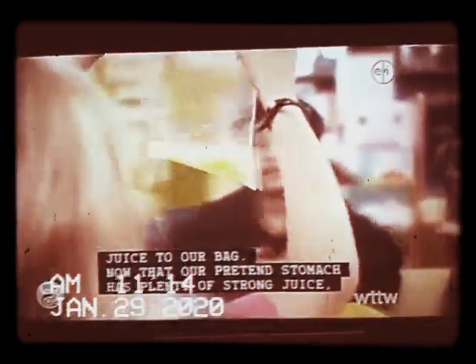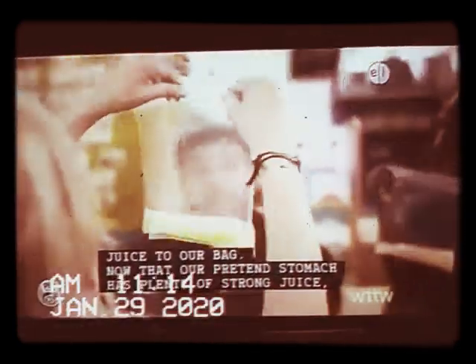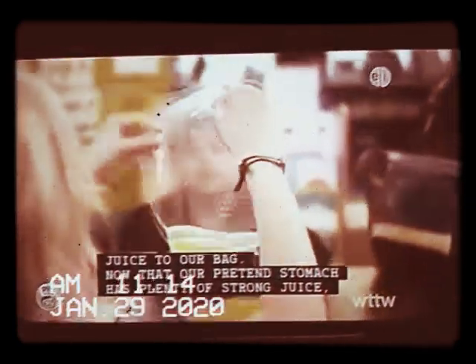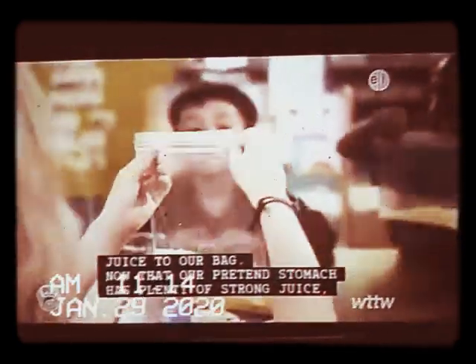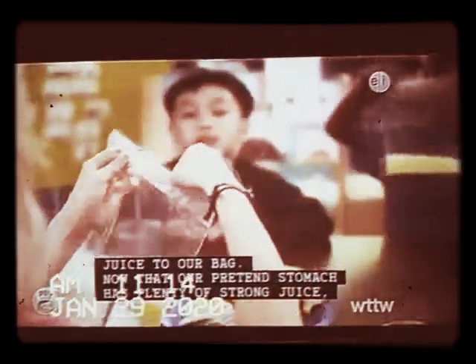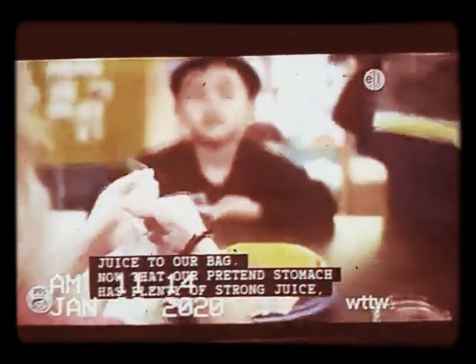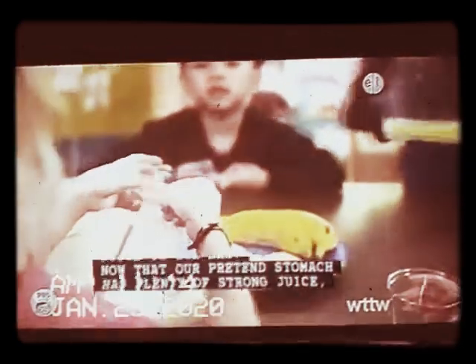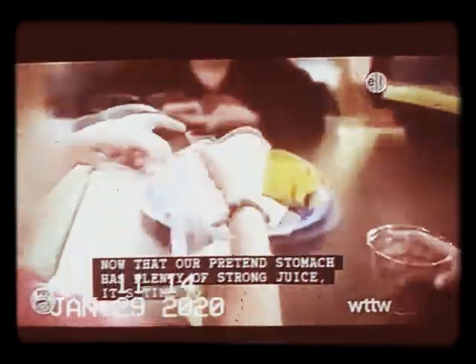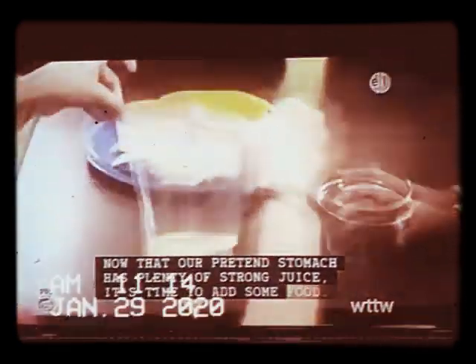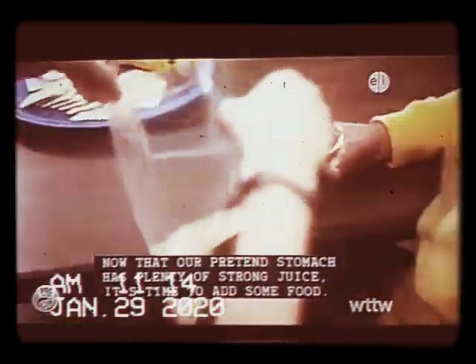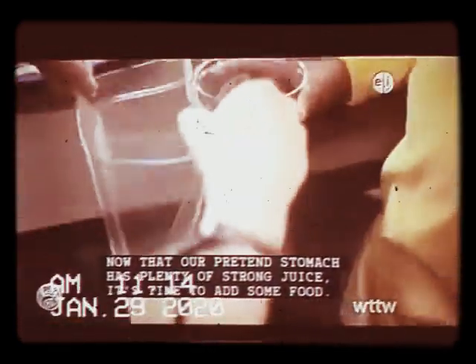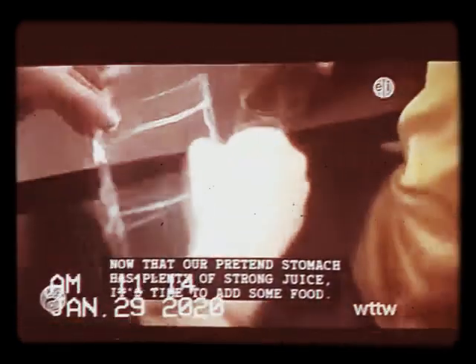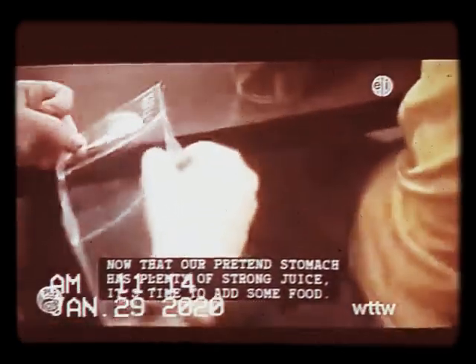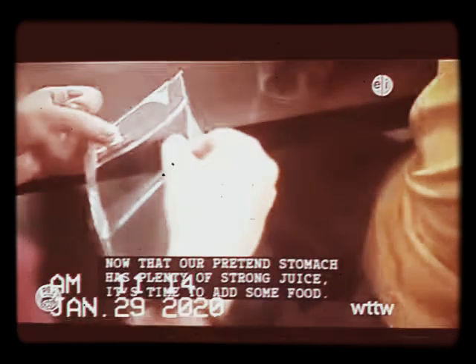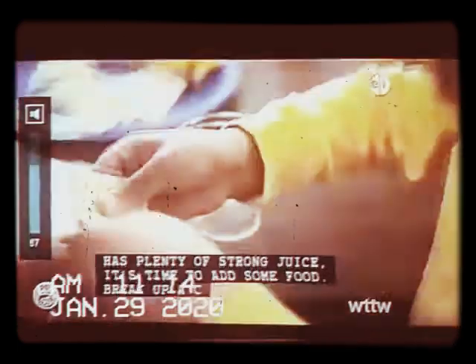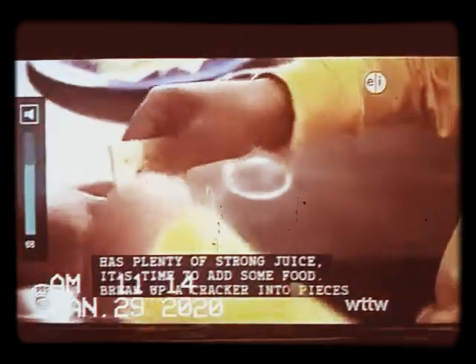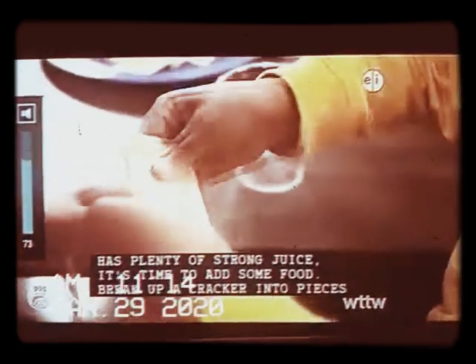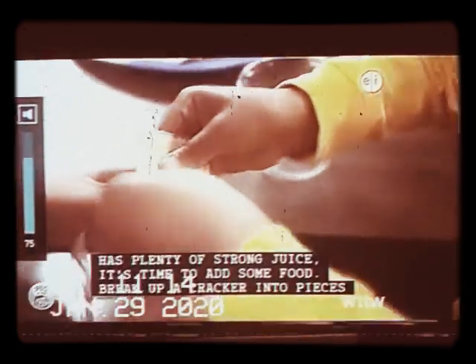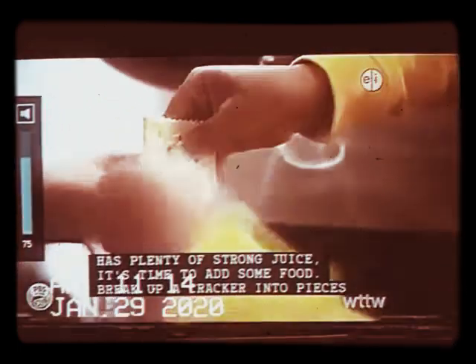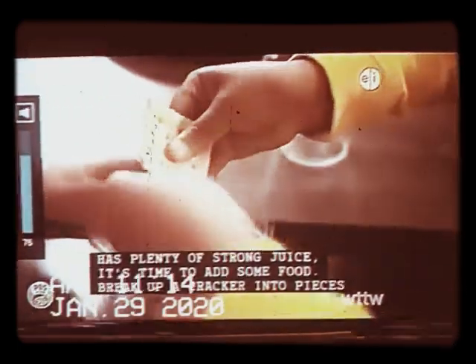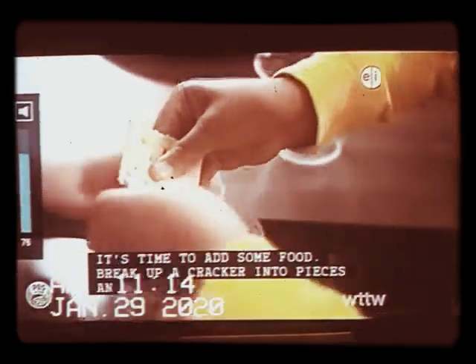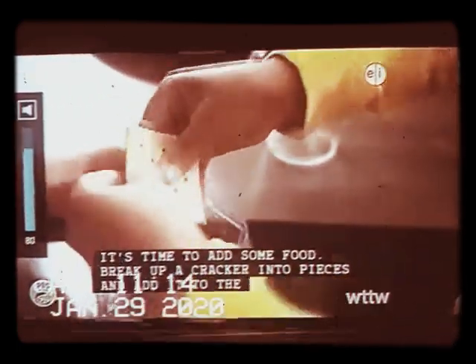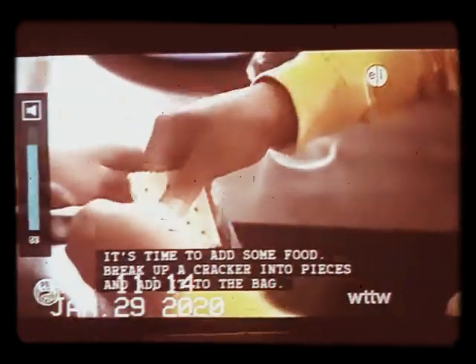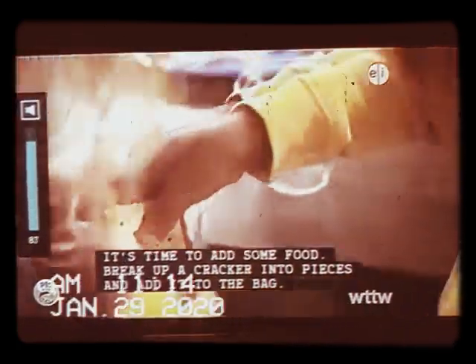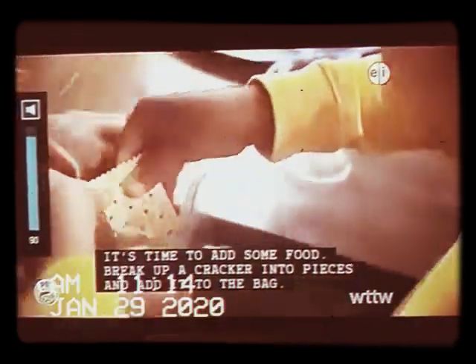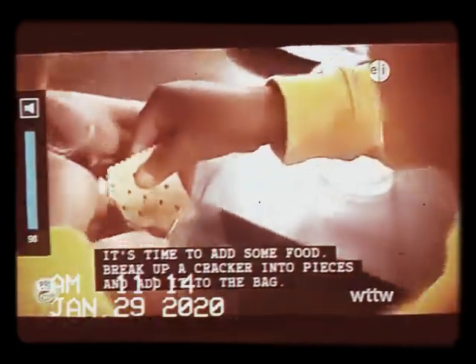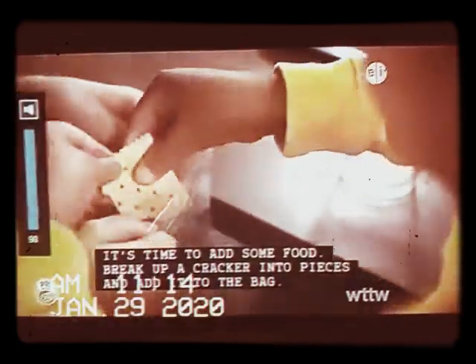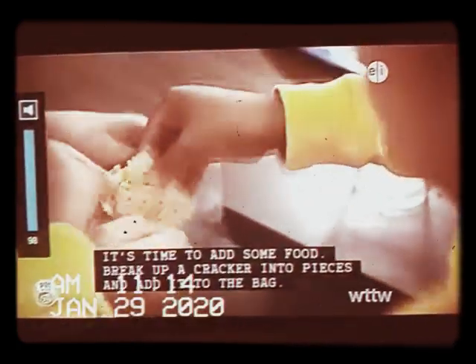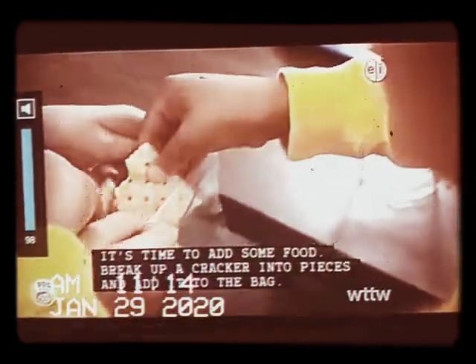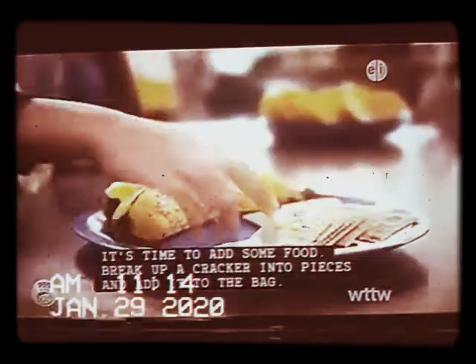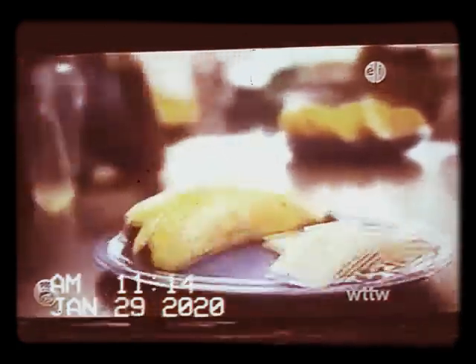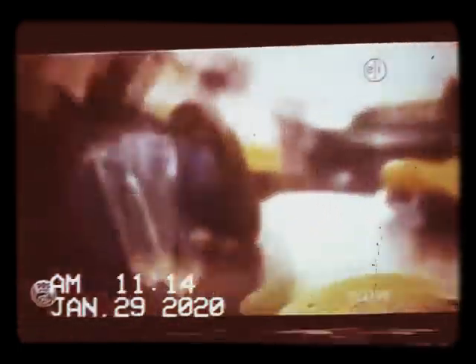Now that our pretend stomach has plenty of strong juice, it's time to add some food. Break up a cracker into pieces and add it to the bag.